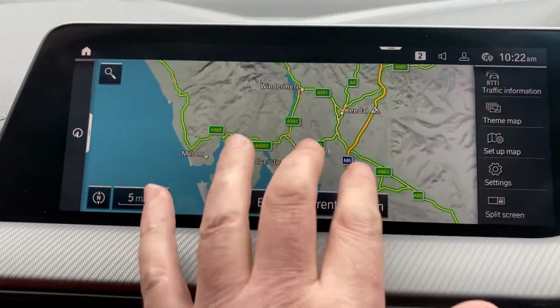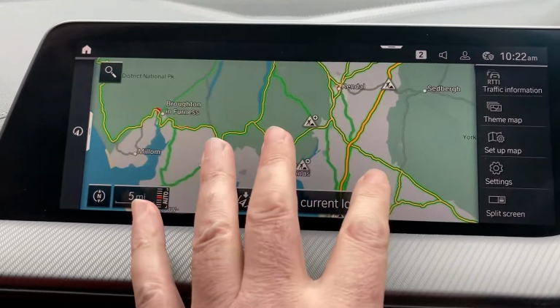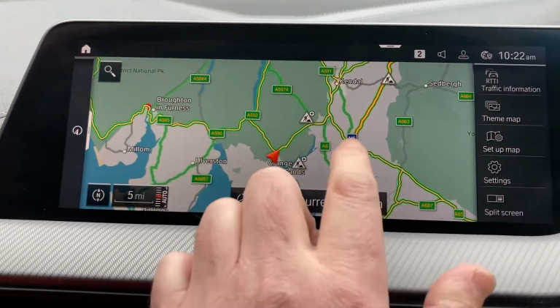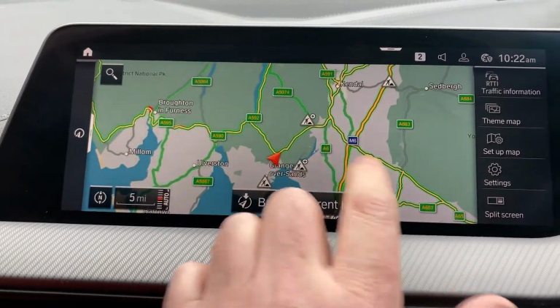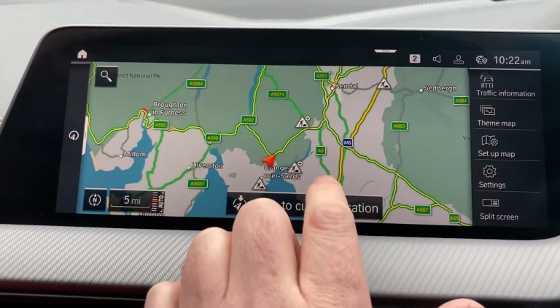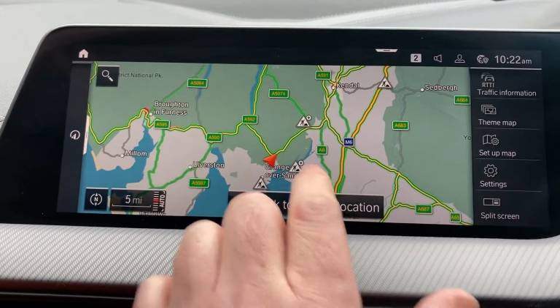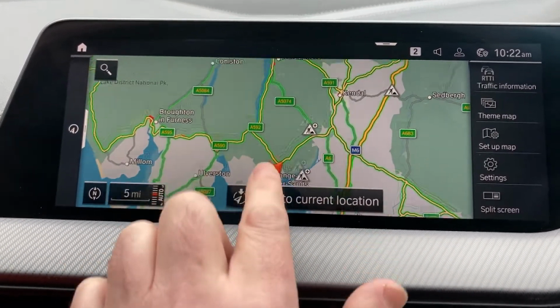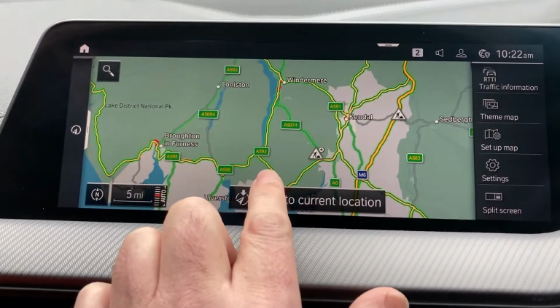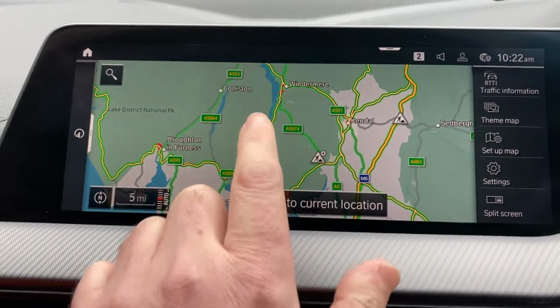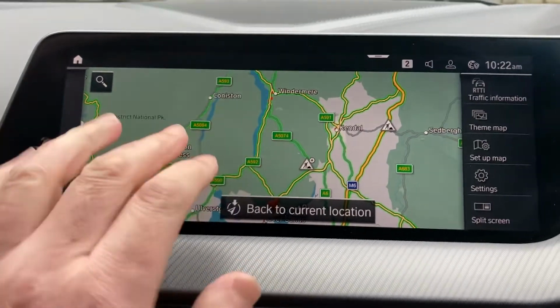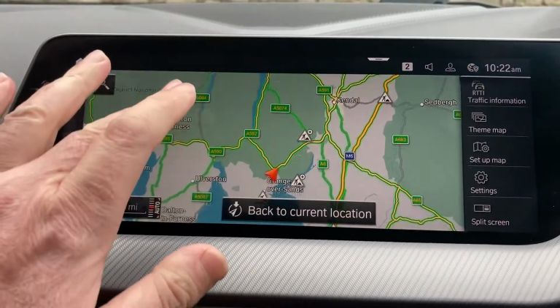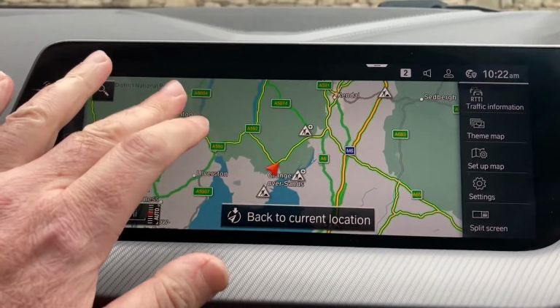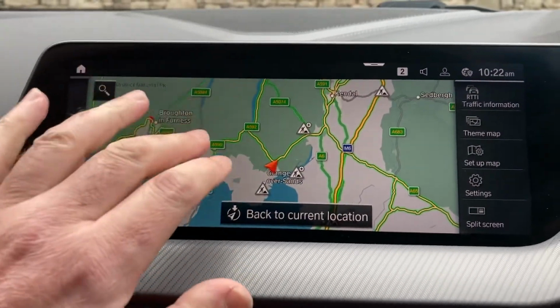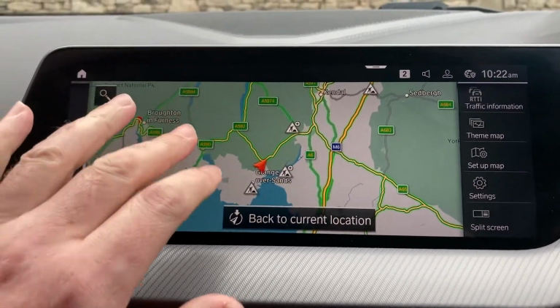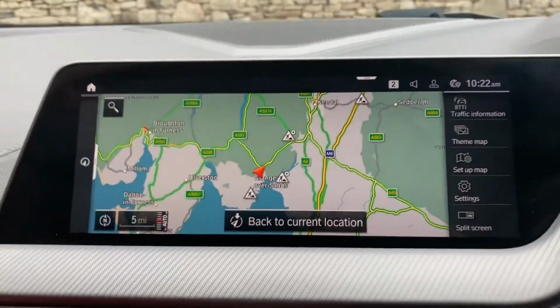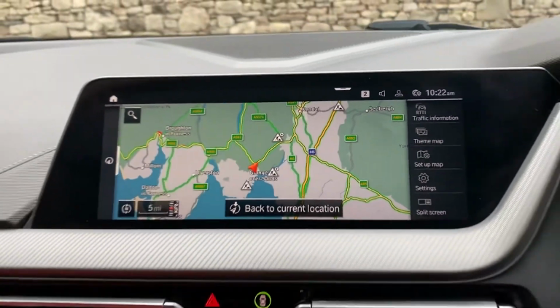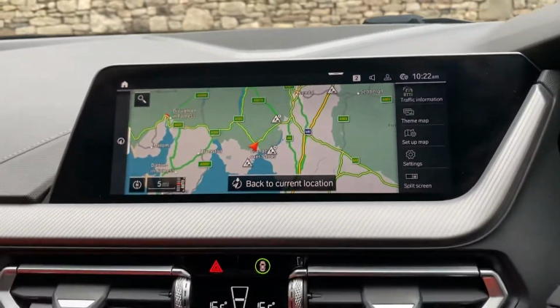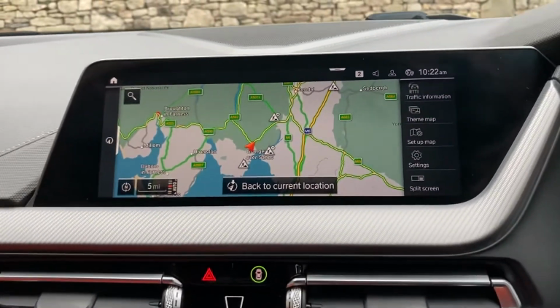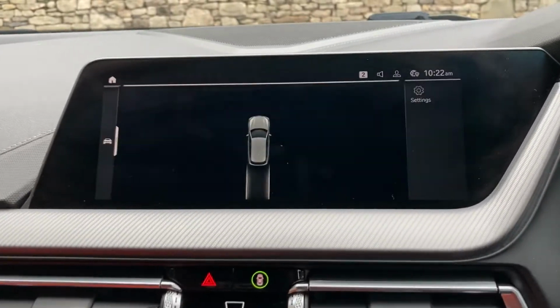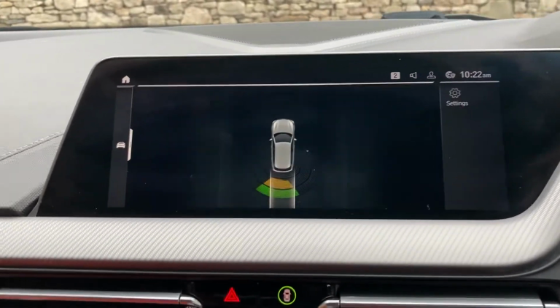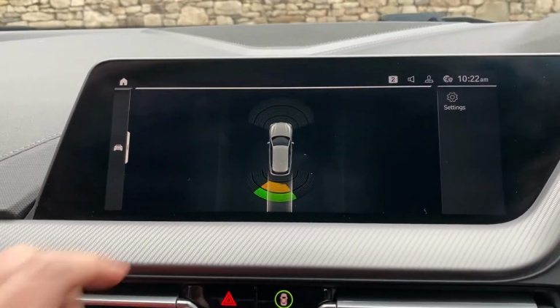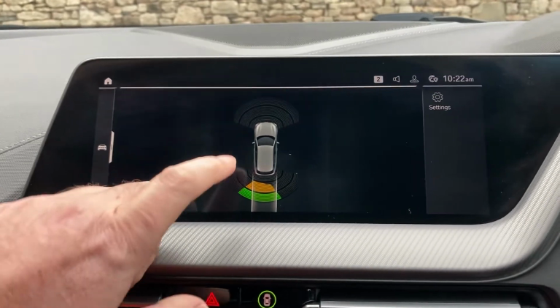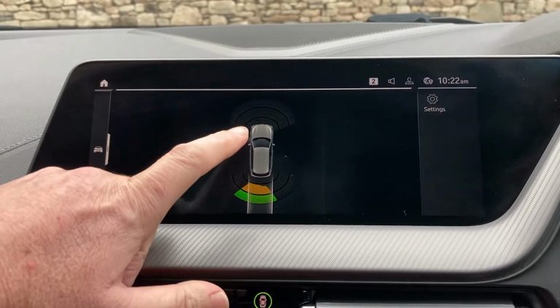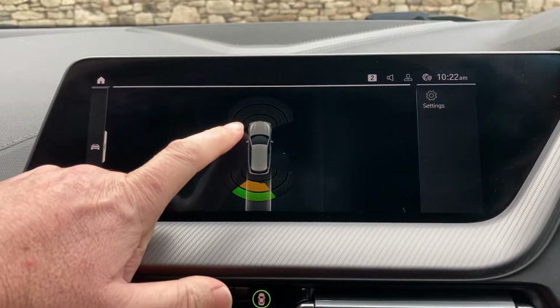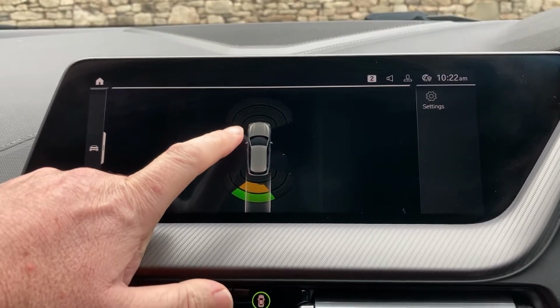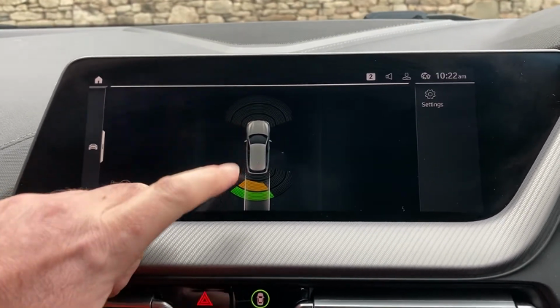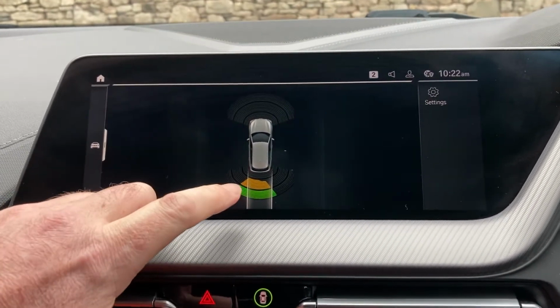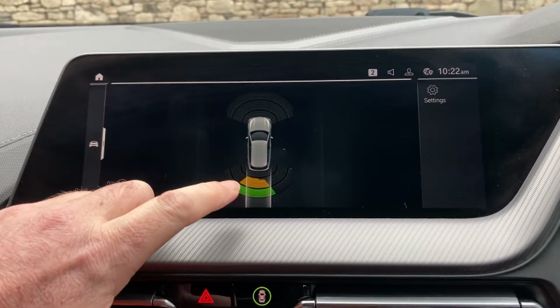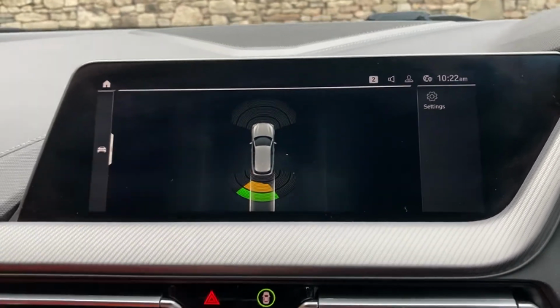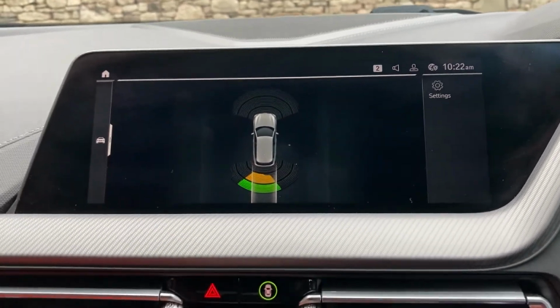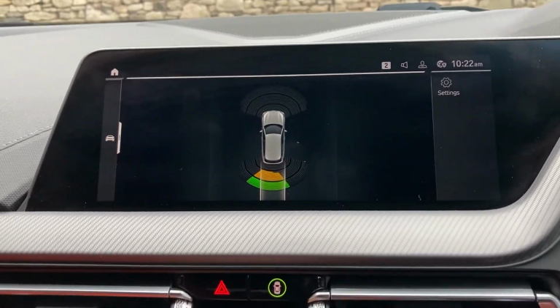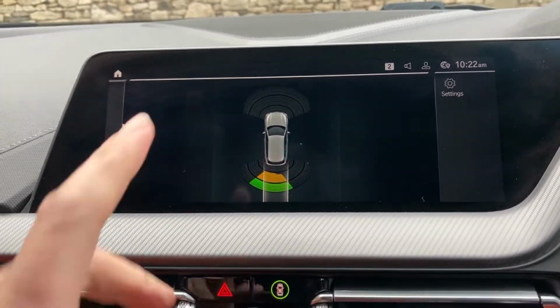We're about 10 minutes off junction 36 of the M6, just south of Windermere — it's gorgeous around here, so if you're ever passing feel free to call in. Selecting reverse gear, we've got parking sensors on the front and parking sensors on the rear as well.